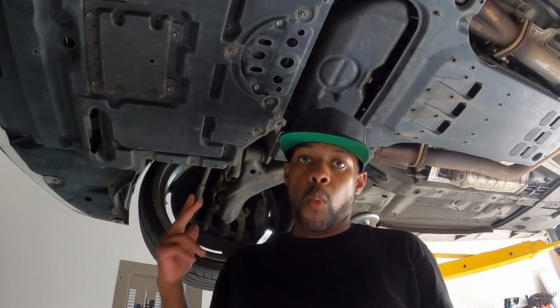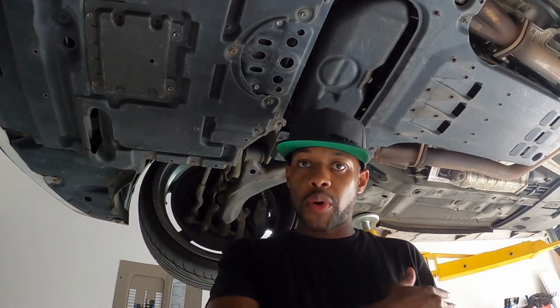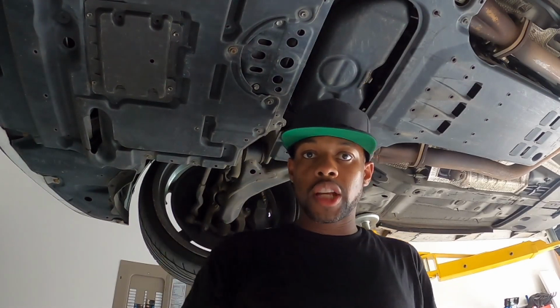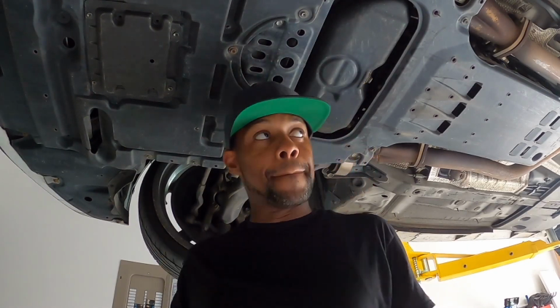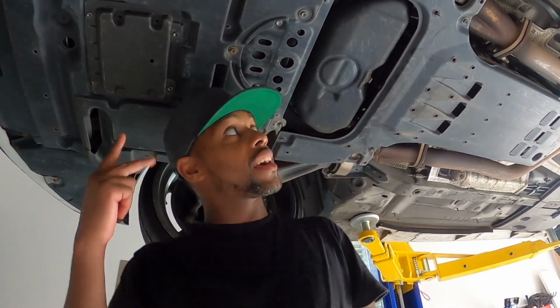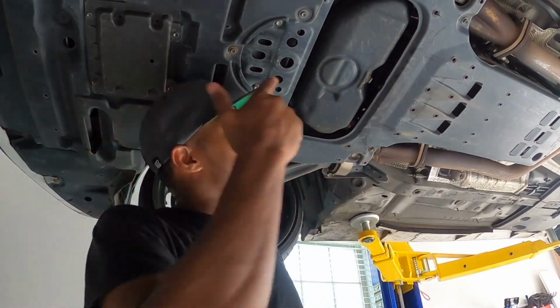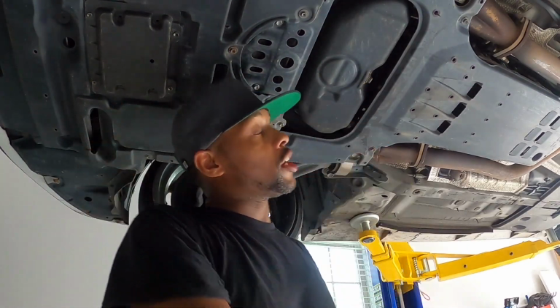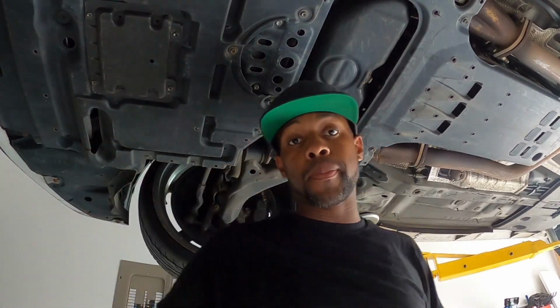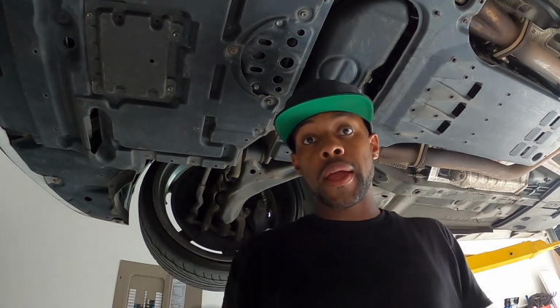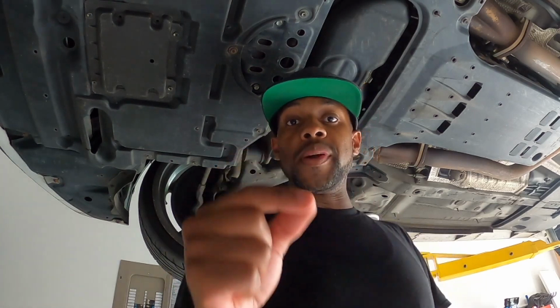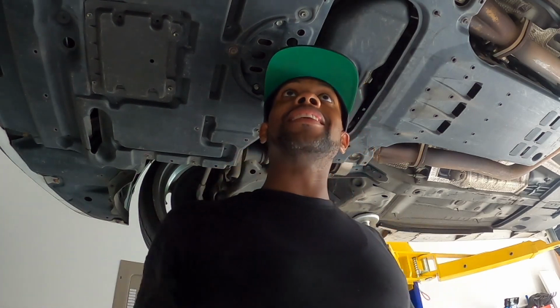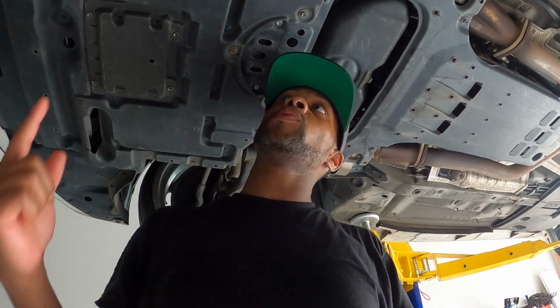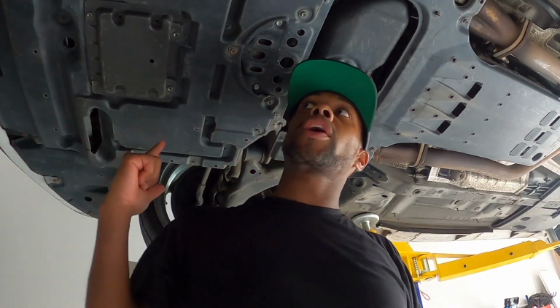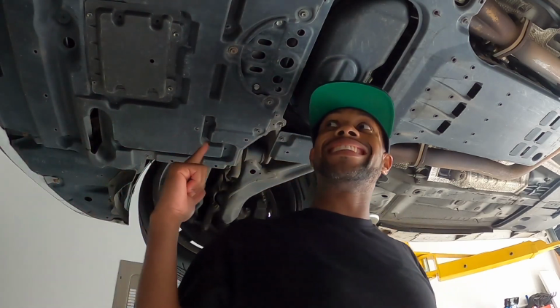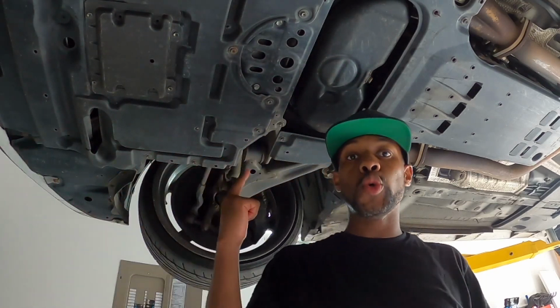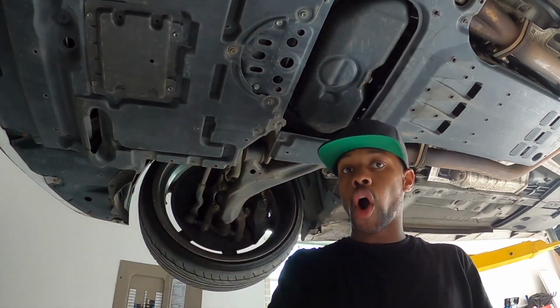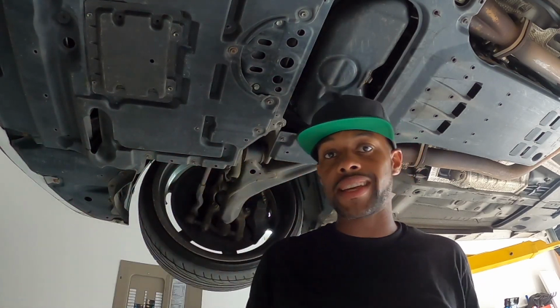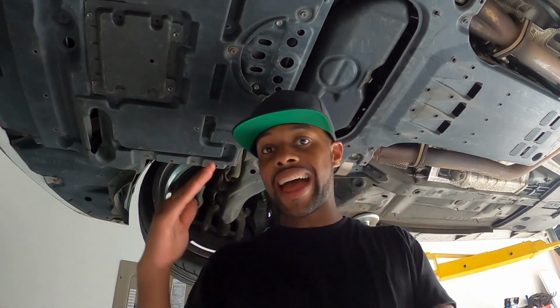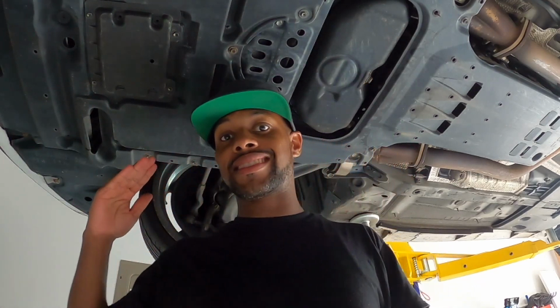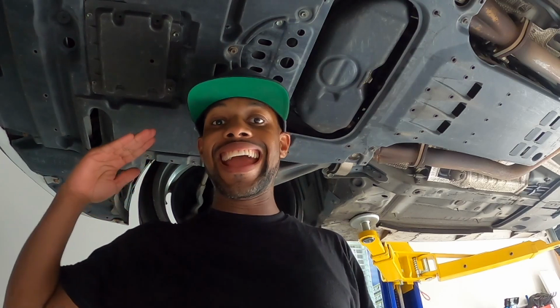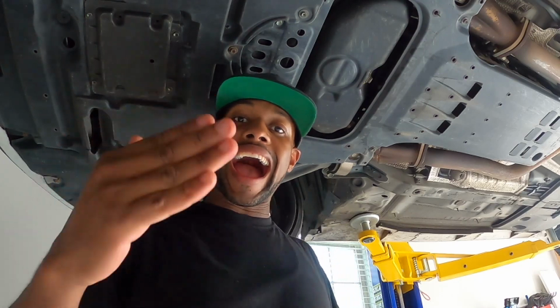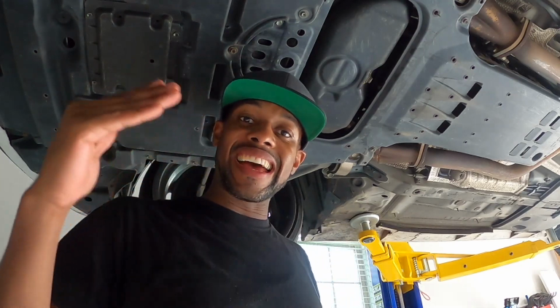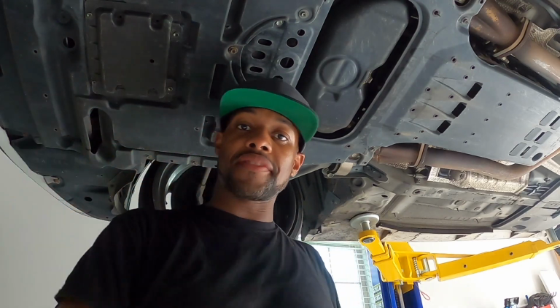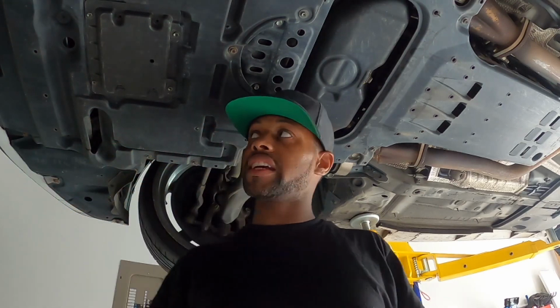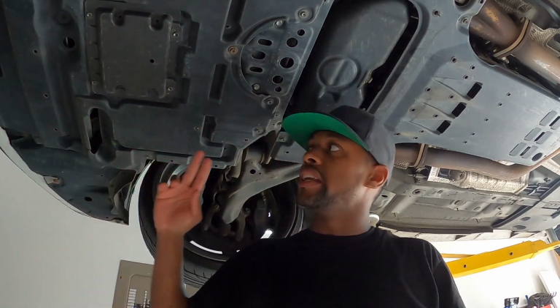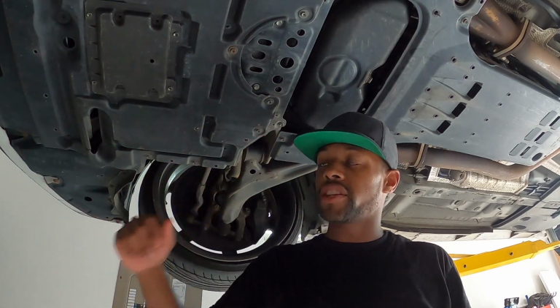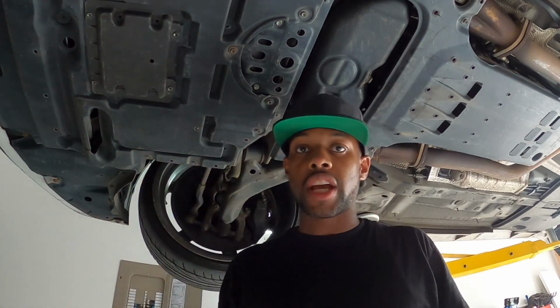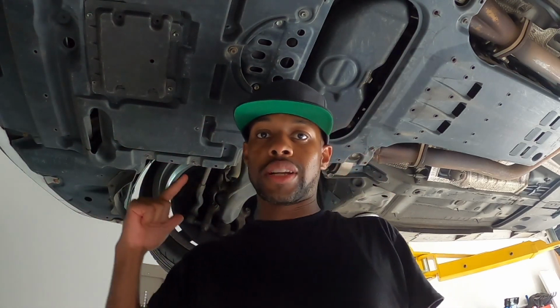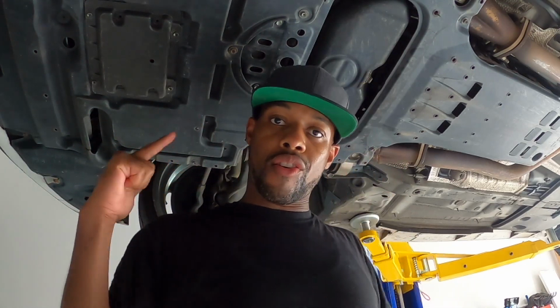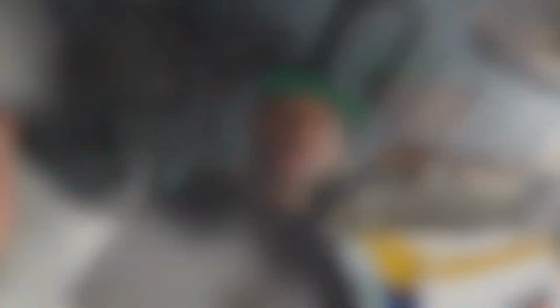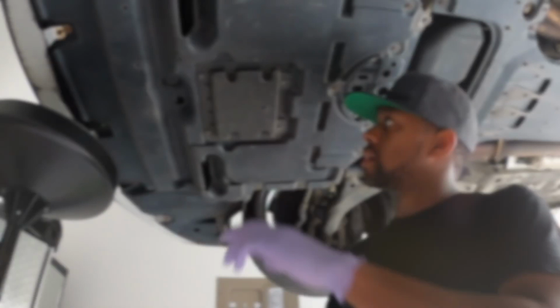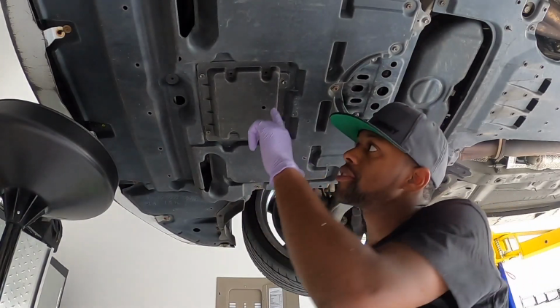What's going on? Back with another video, it's your boy BT. Today we are working on the Lexus ISF — this thing needs an oil change, so let's get right to it.